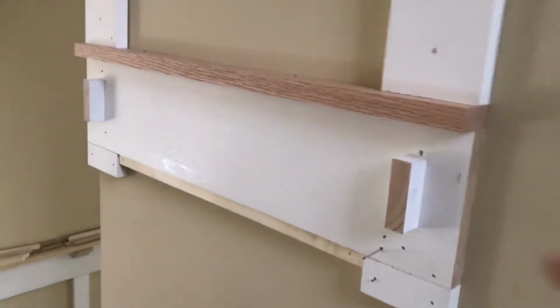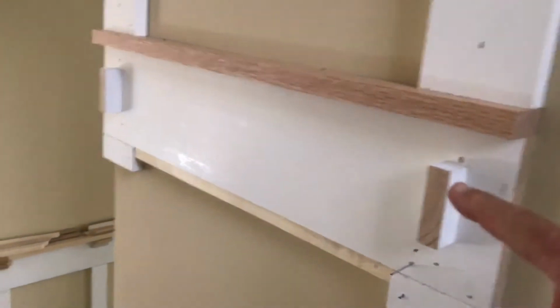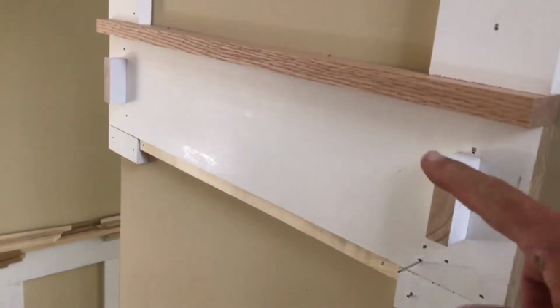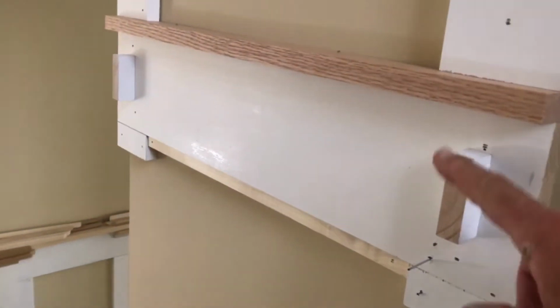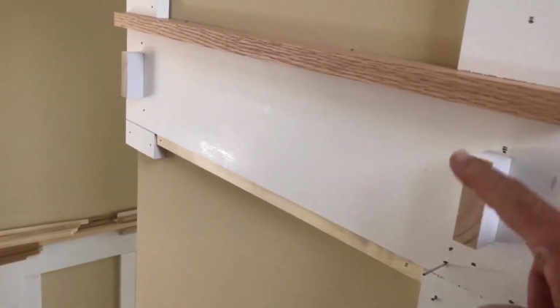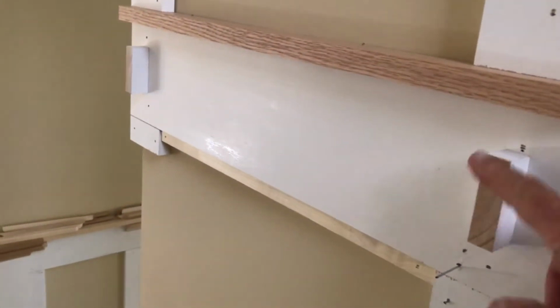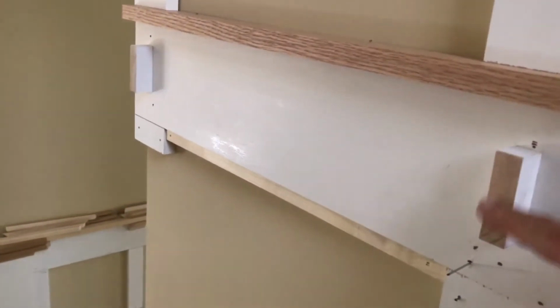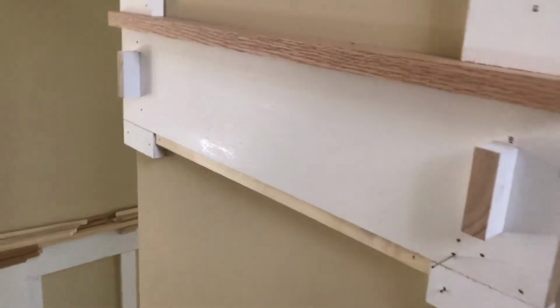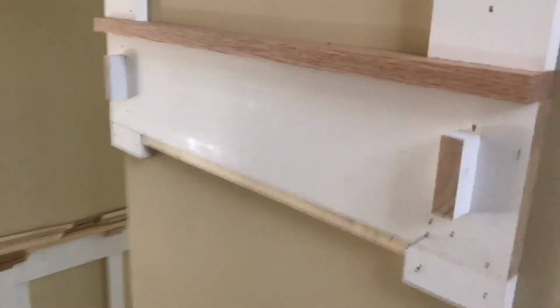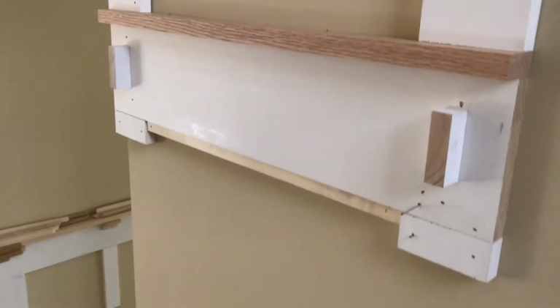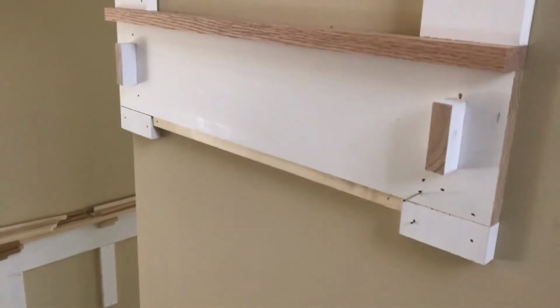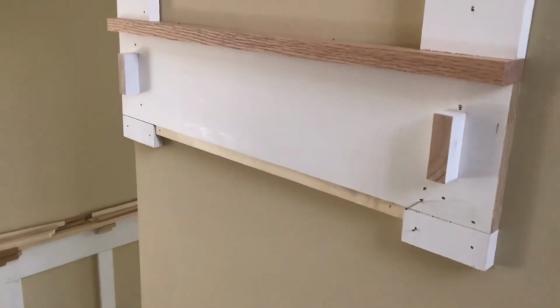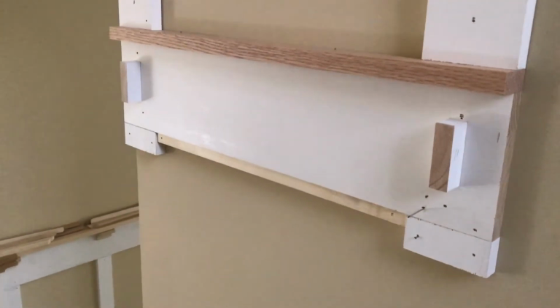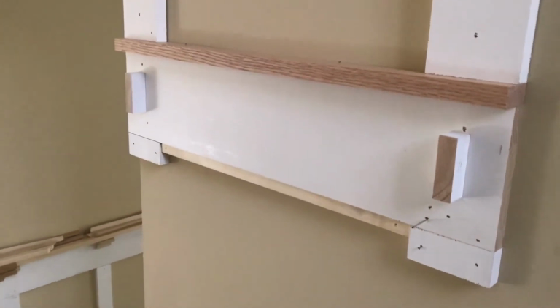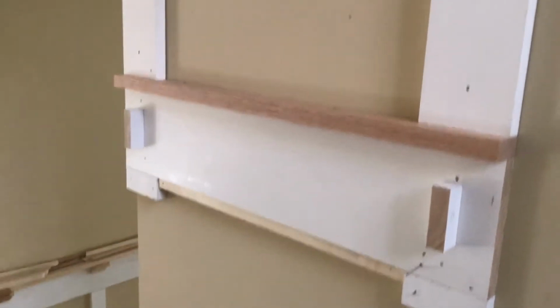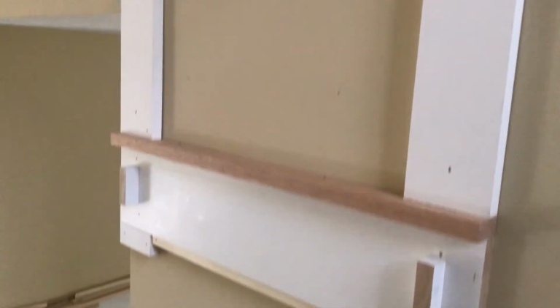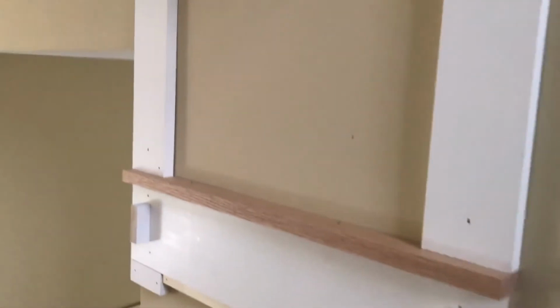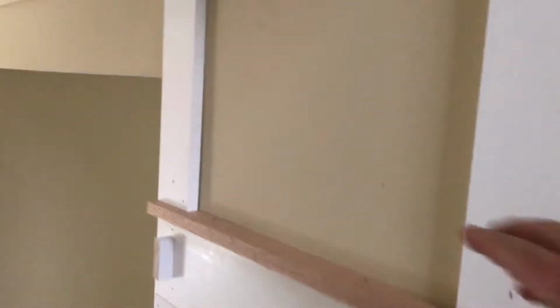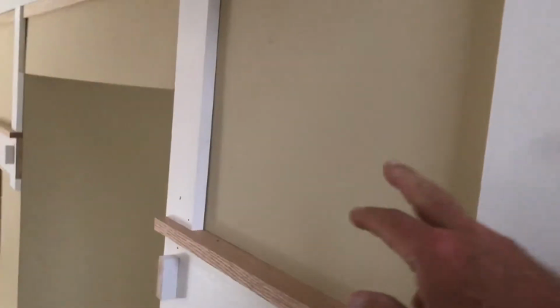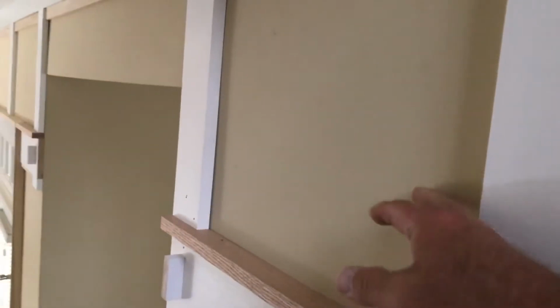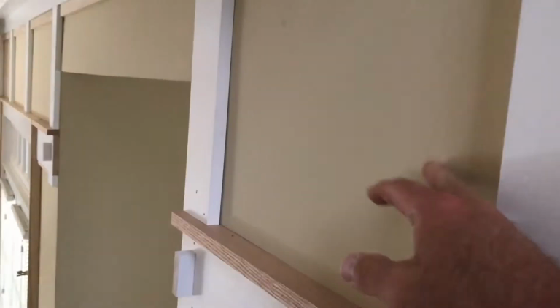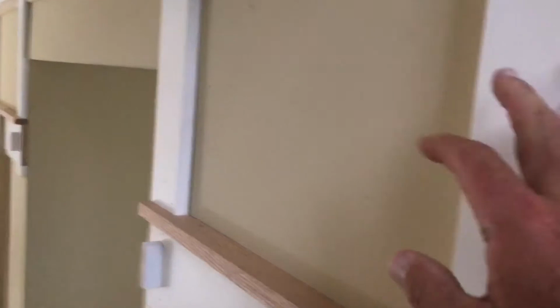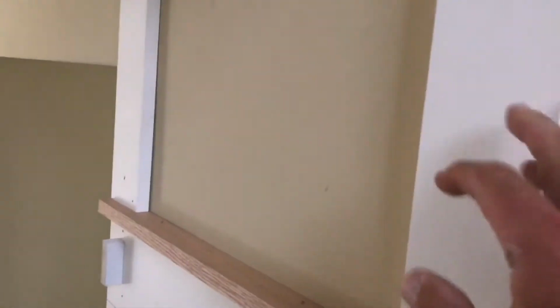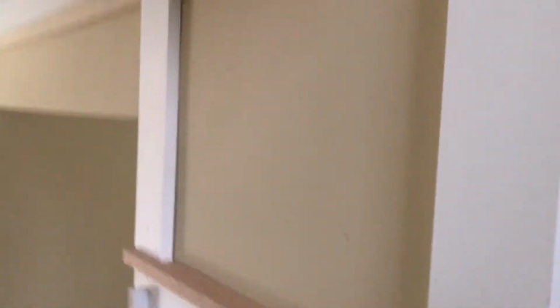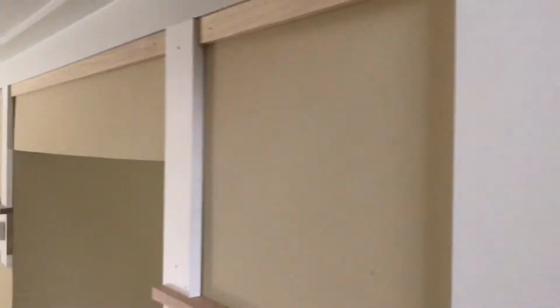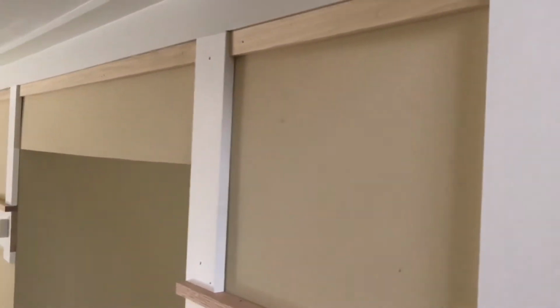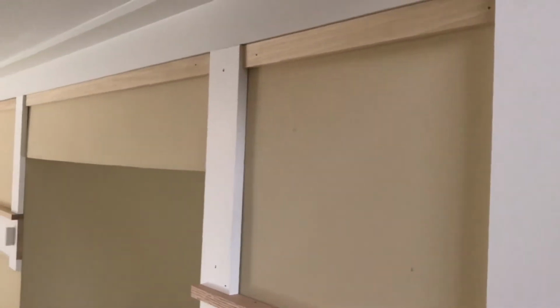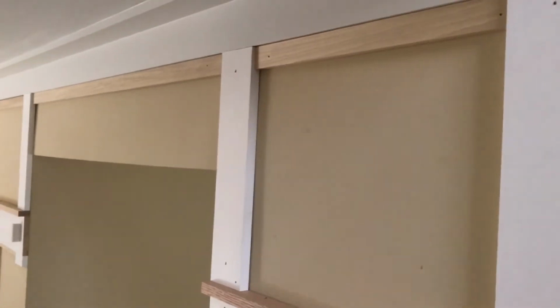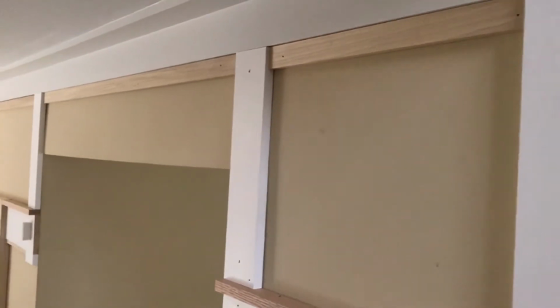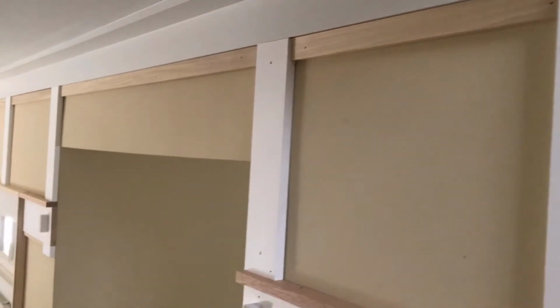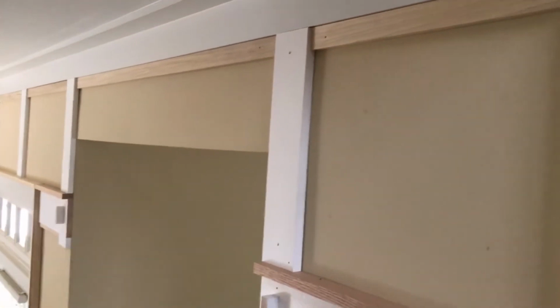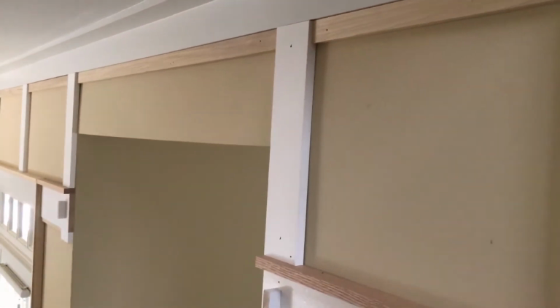Everything else, including the ends of these mortise and tenon pieces, will be painted. This will be a wall color, though. This will be a trim color. The painting colors are still kind of up in the air.